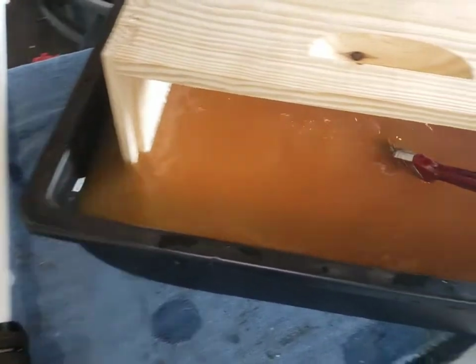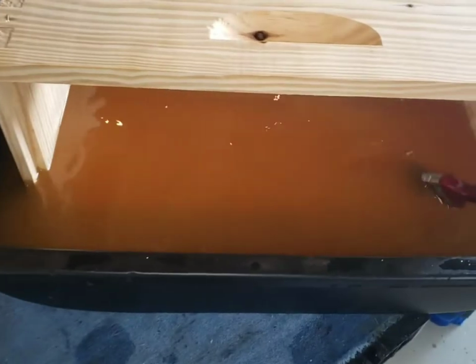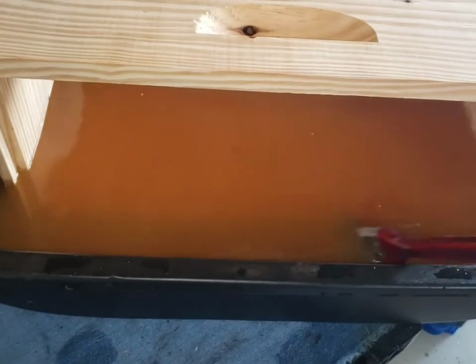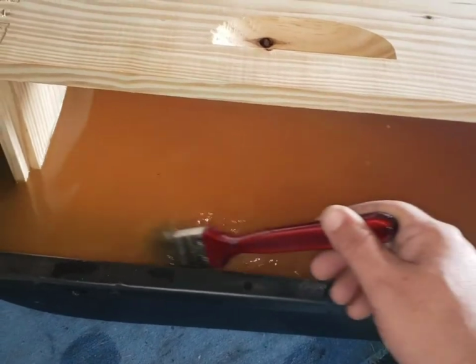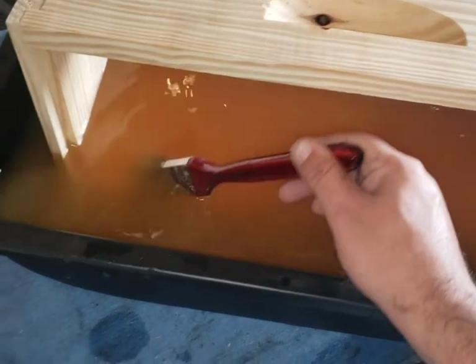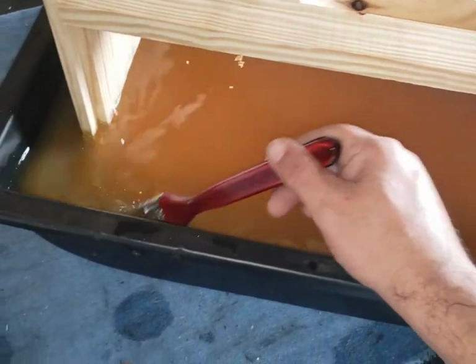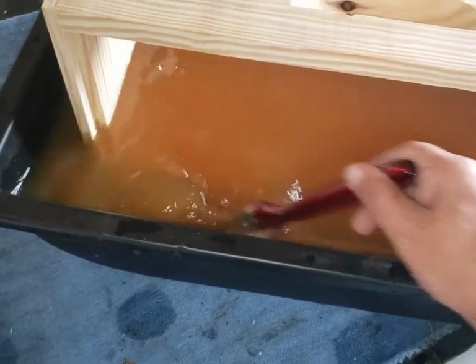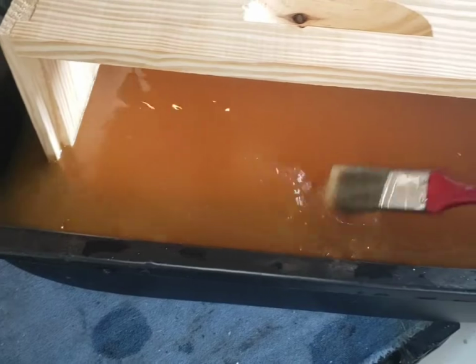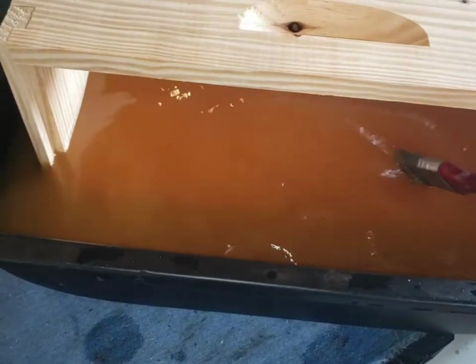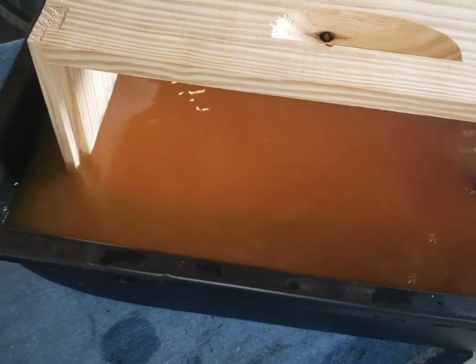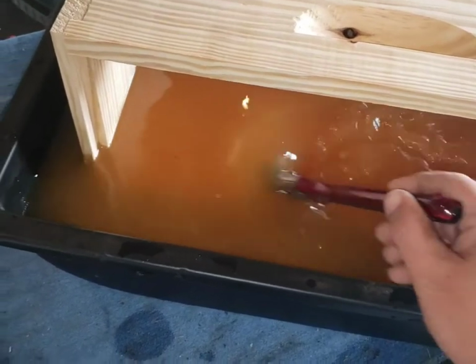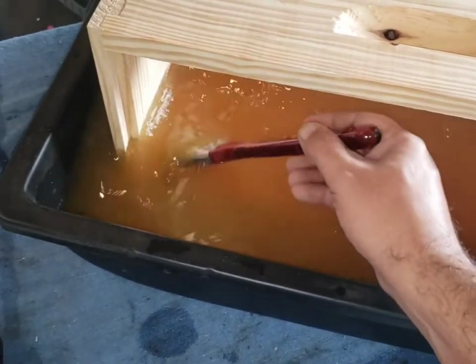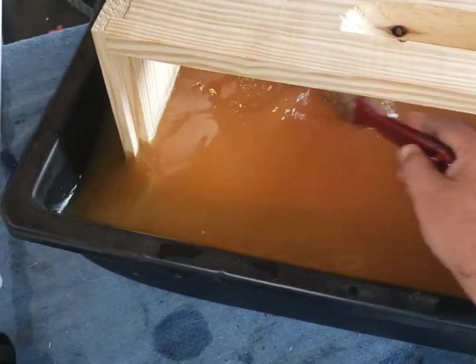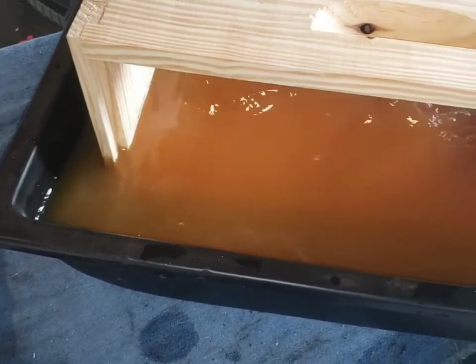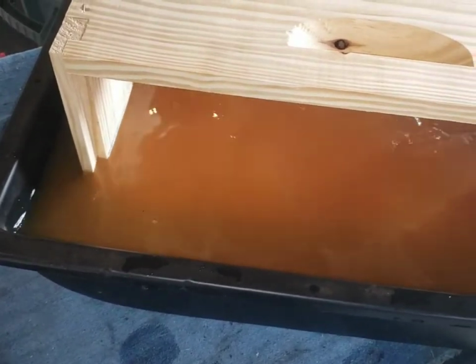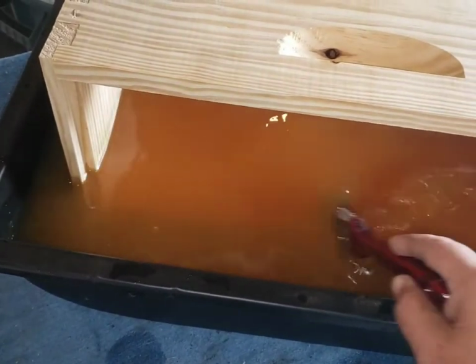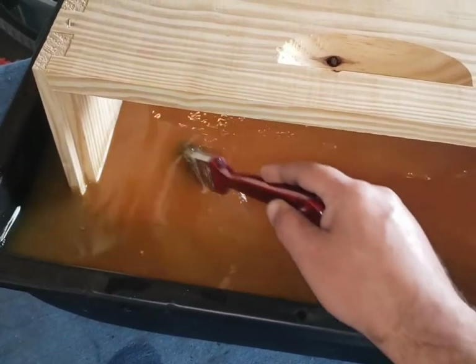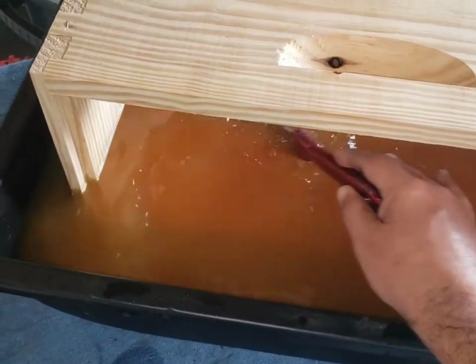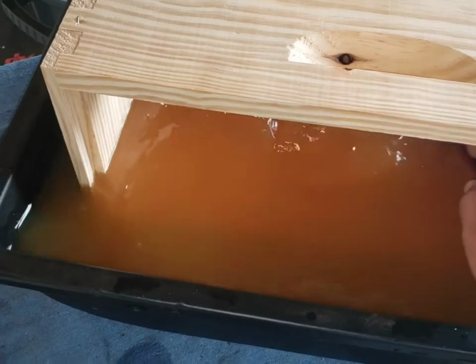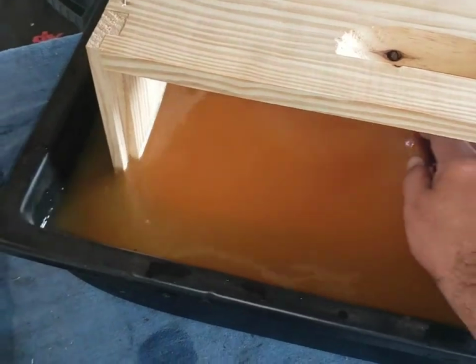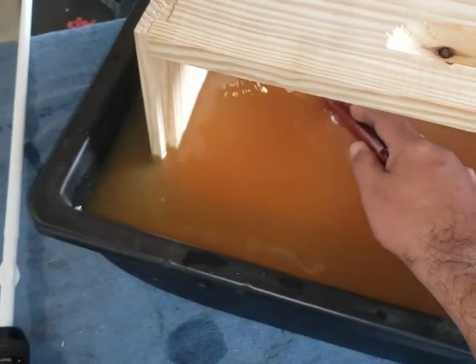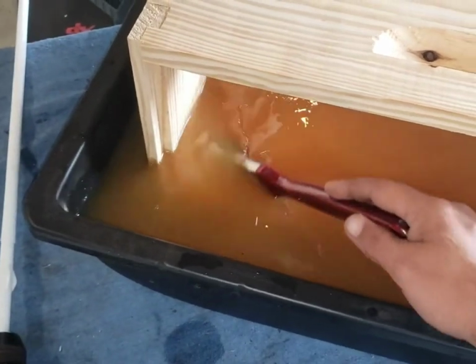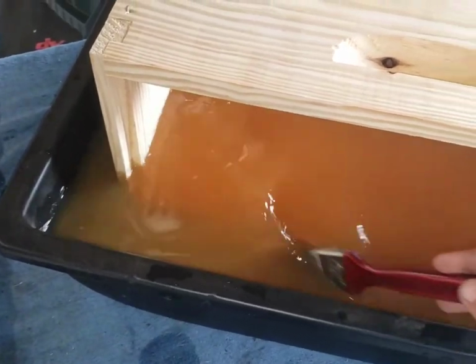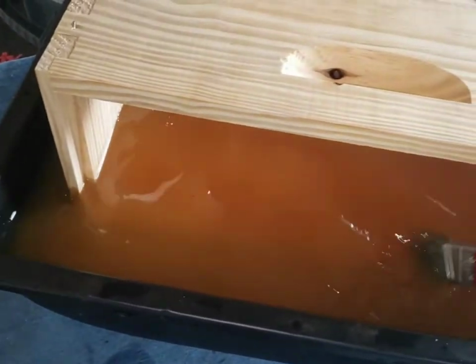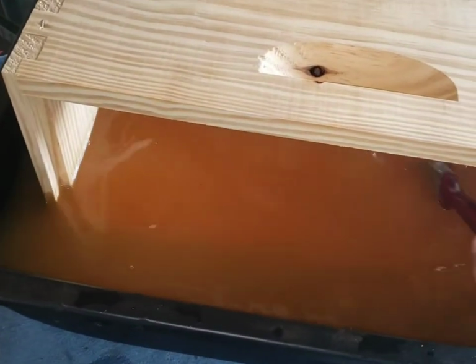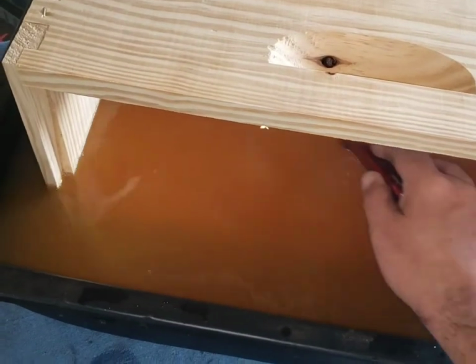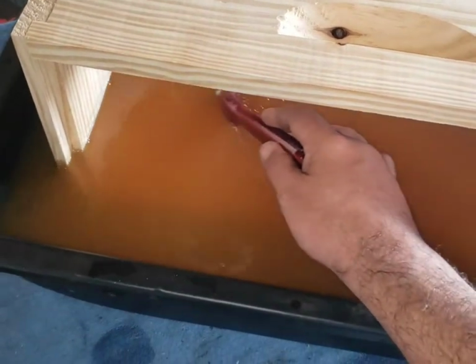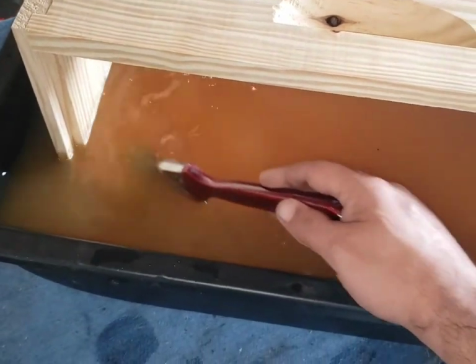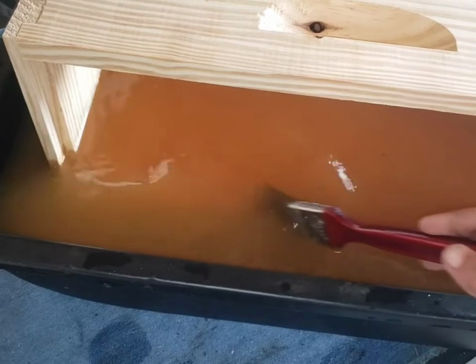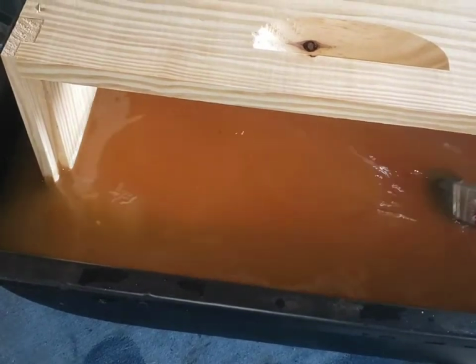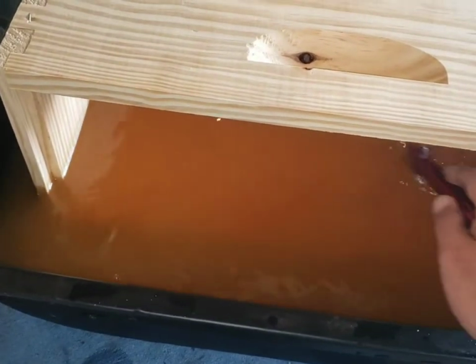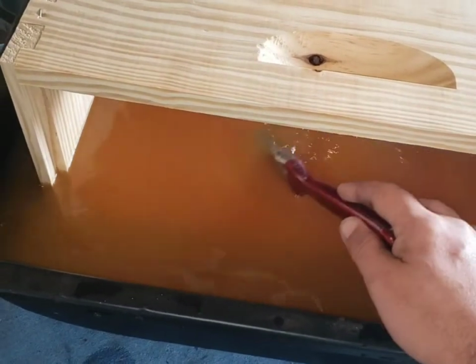The instructions say to agitate the liquid during the process to make sure there's no sediment, so I just use a little paintbrush and agitate it. I don't really try to hit anything on the box — I just want to keep the water moving. Once the 60 seconds hits, I go ahead and spin the box.